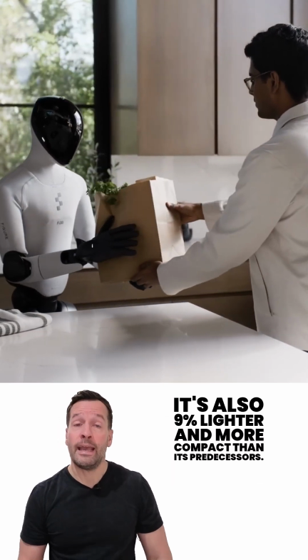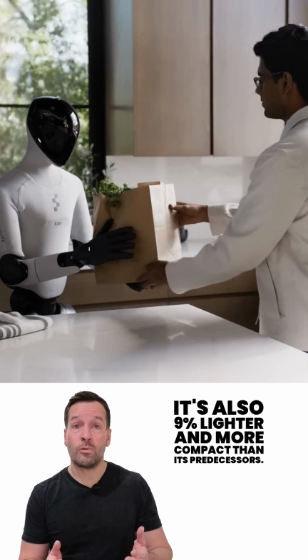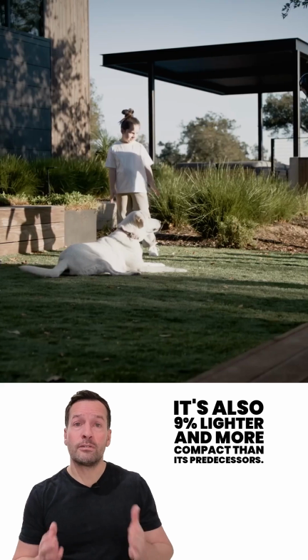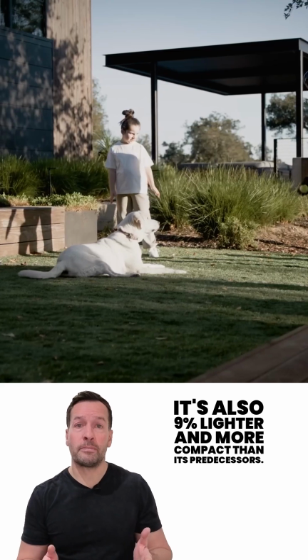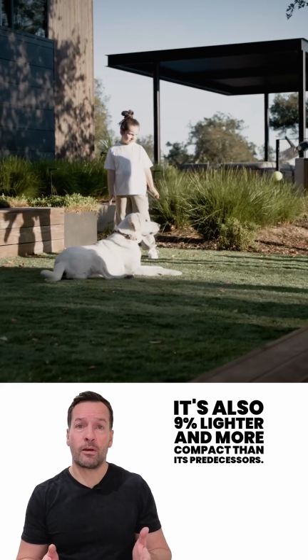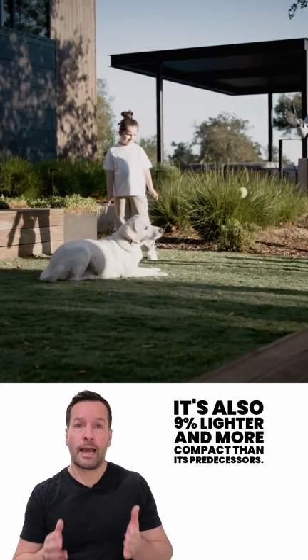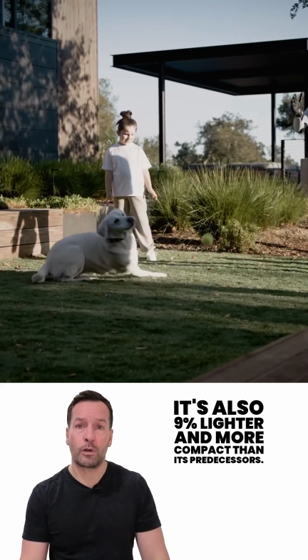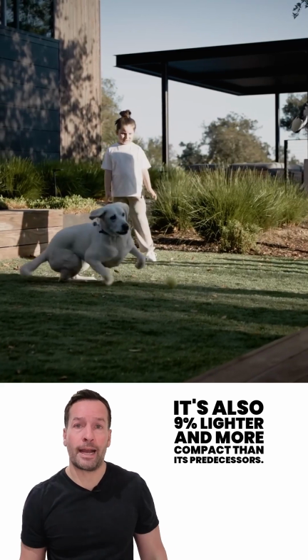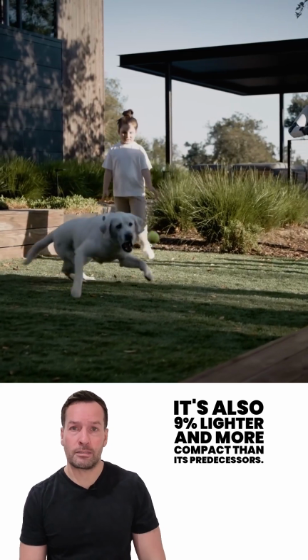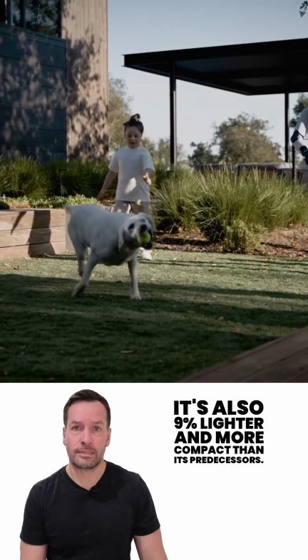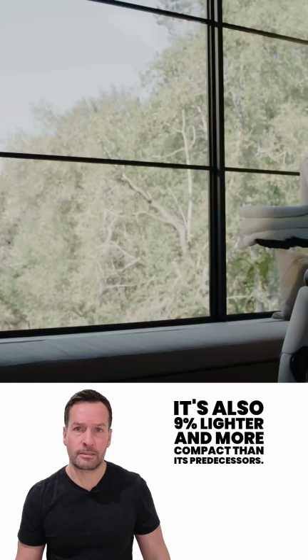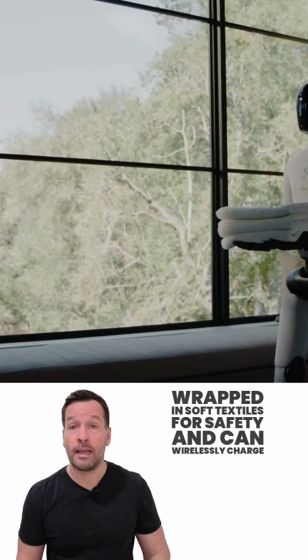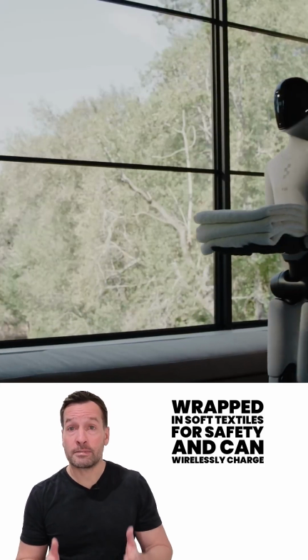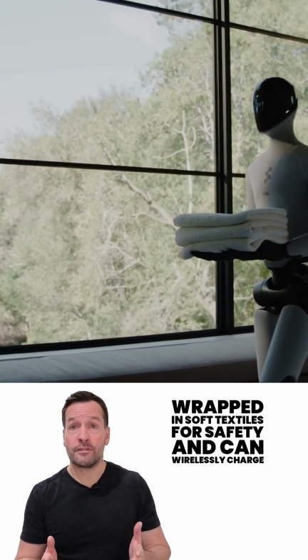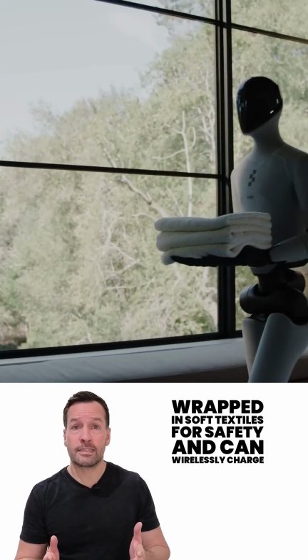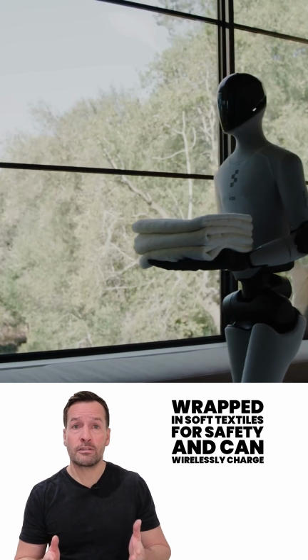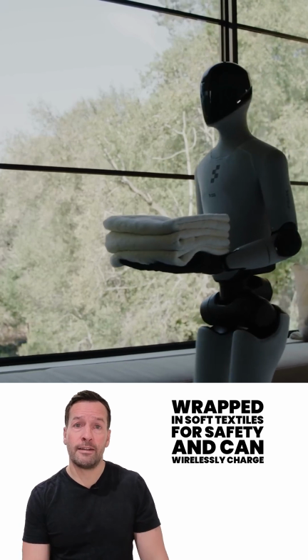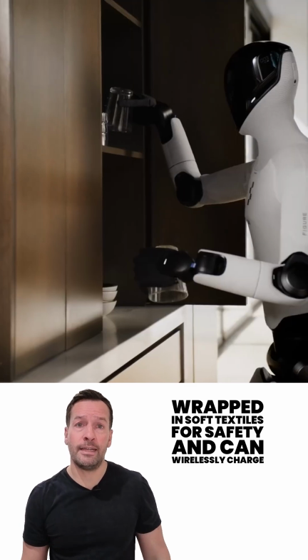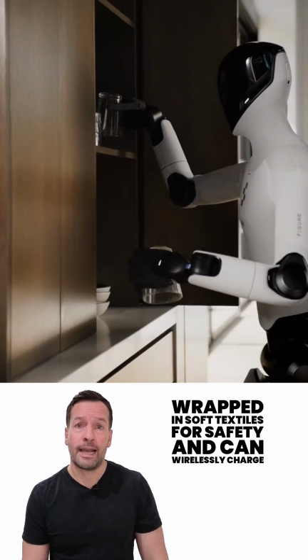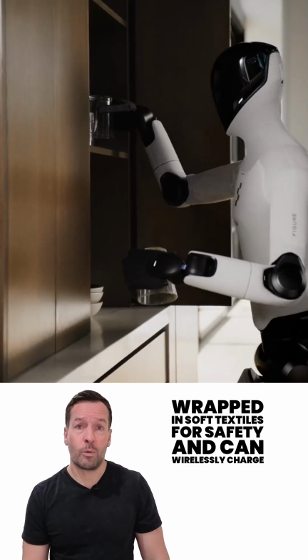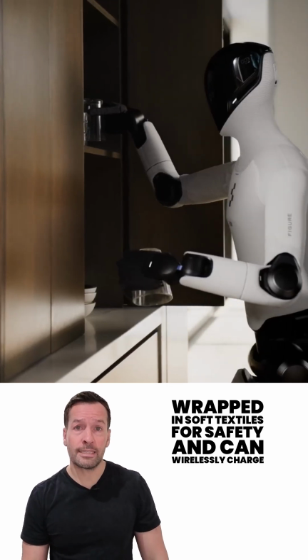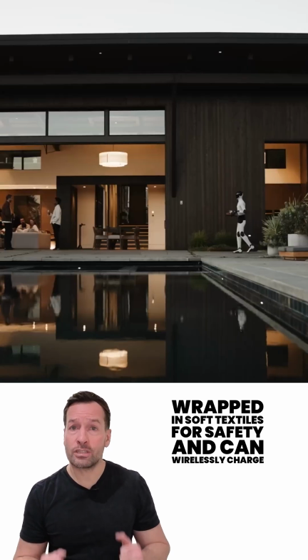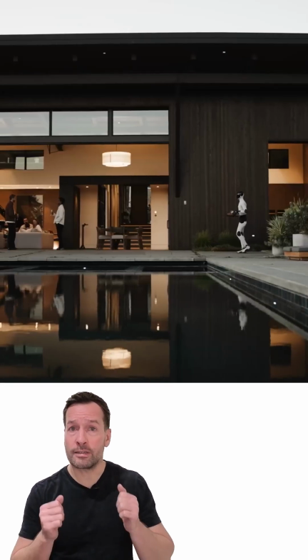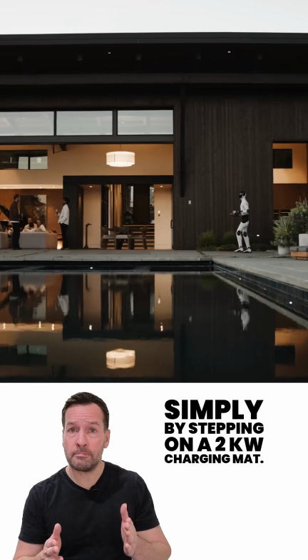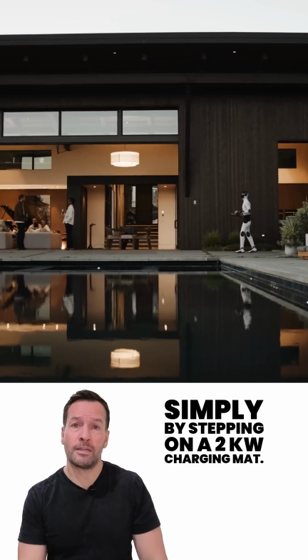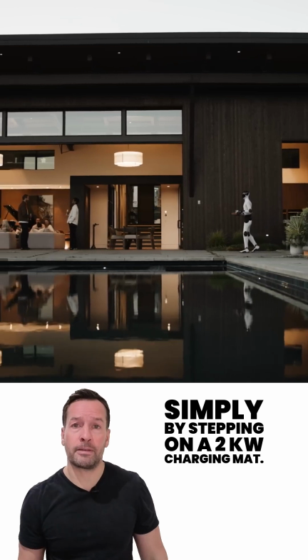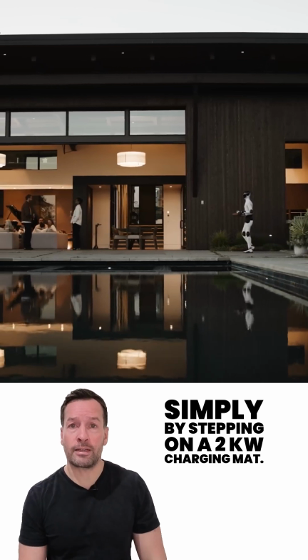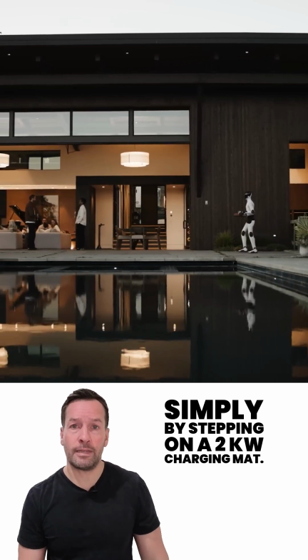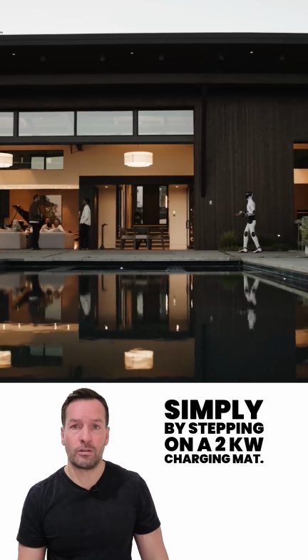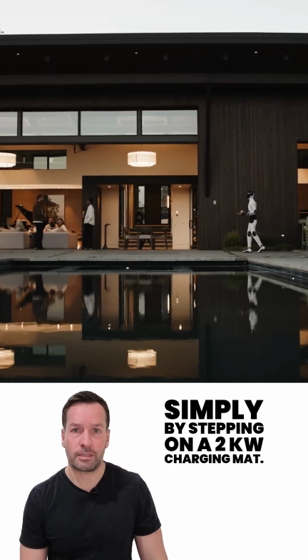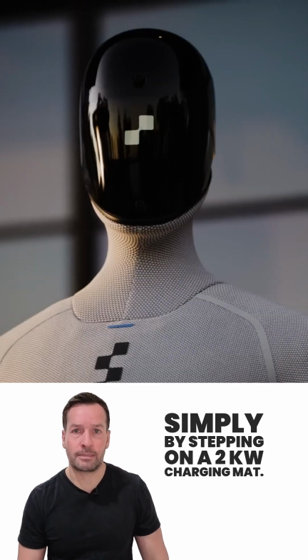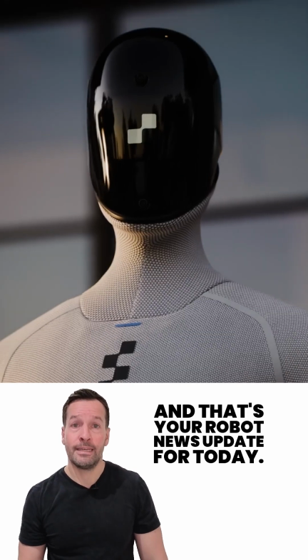It's also 9% lighter and more compact than its predecessors, wrapped in soft textiles for safety, and can wirelessly charge simply by stepping on a two-kilowatt charging mat.